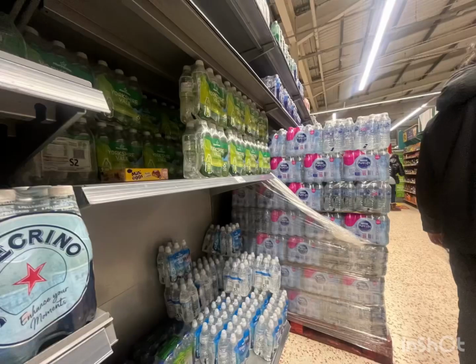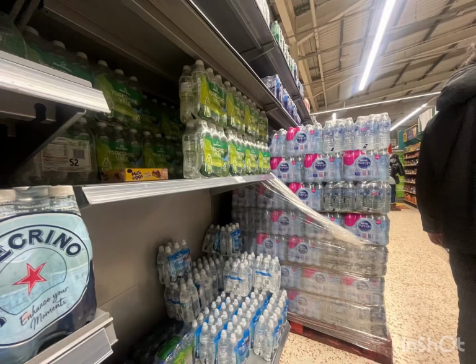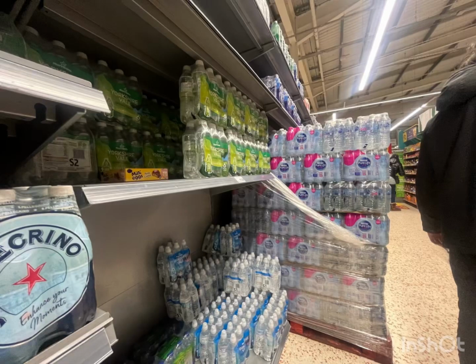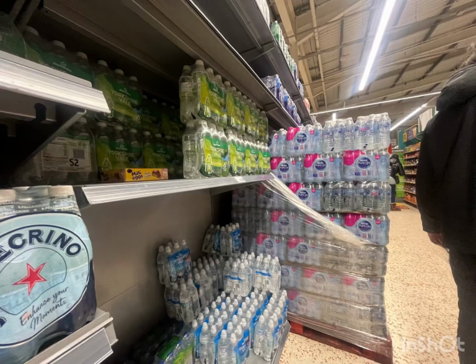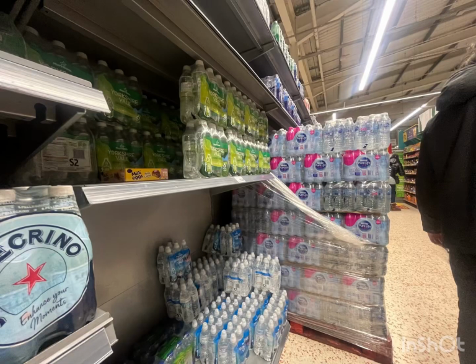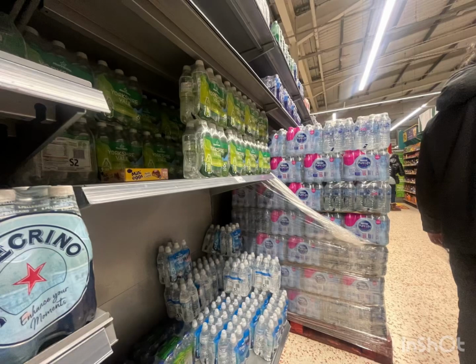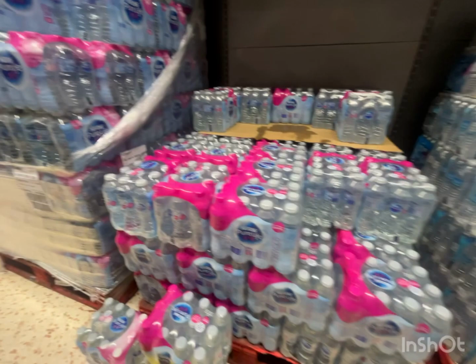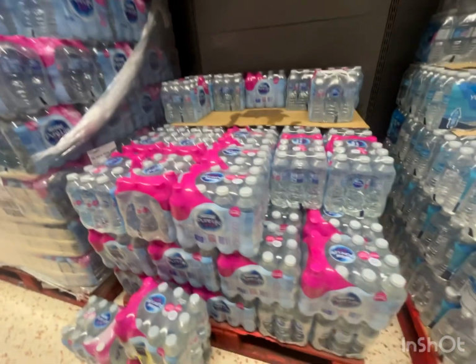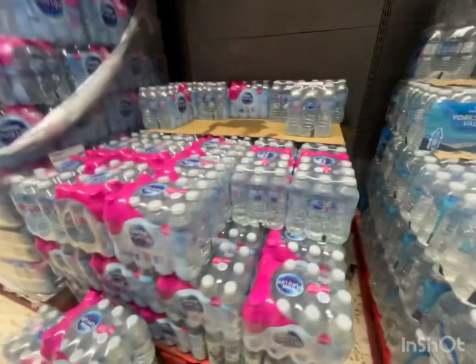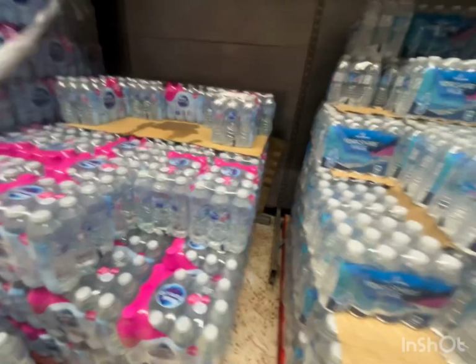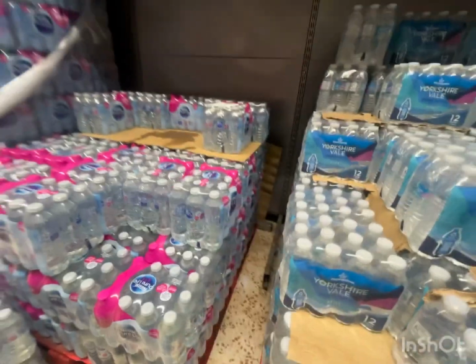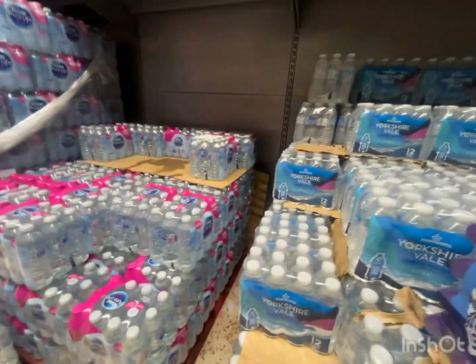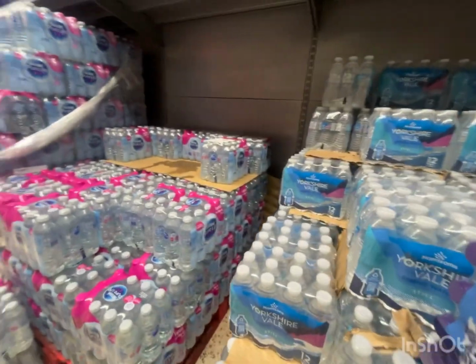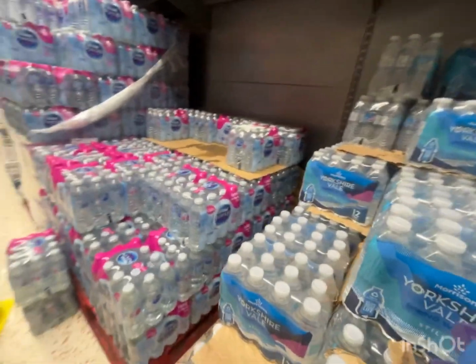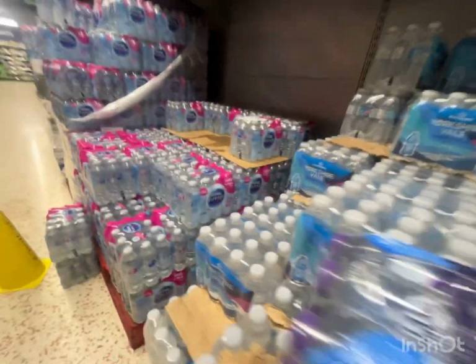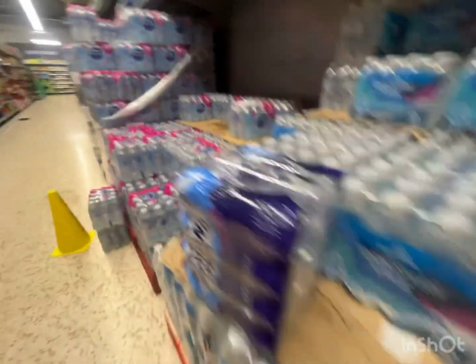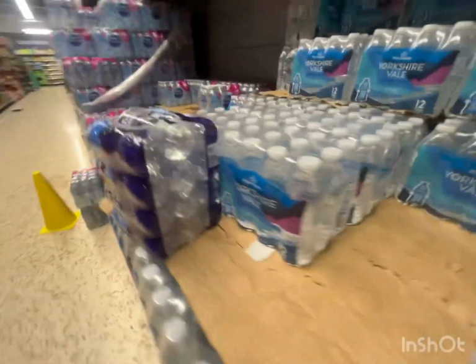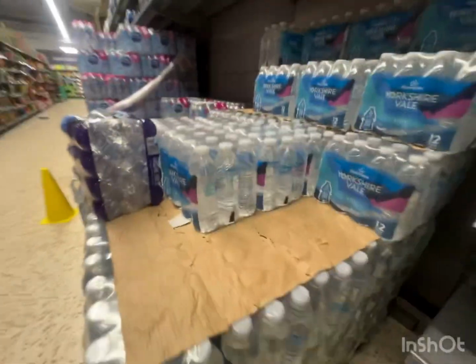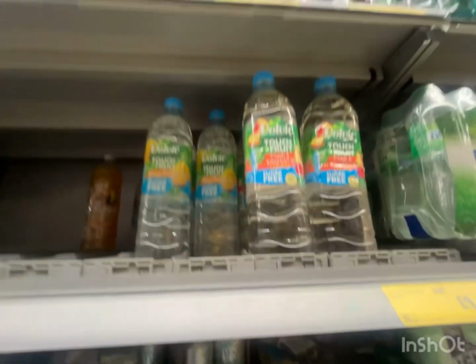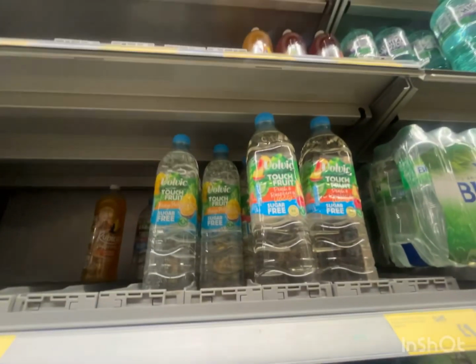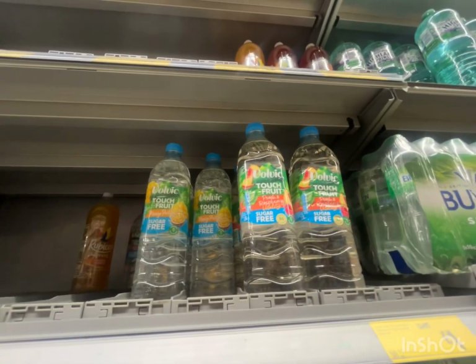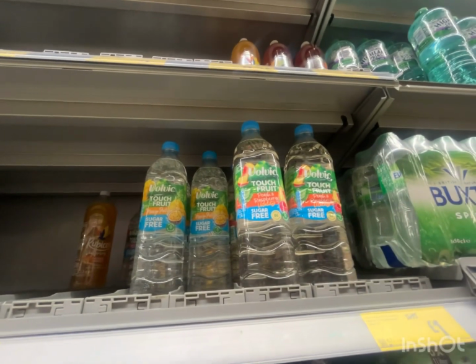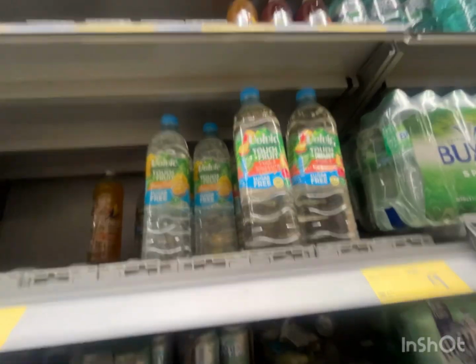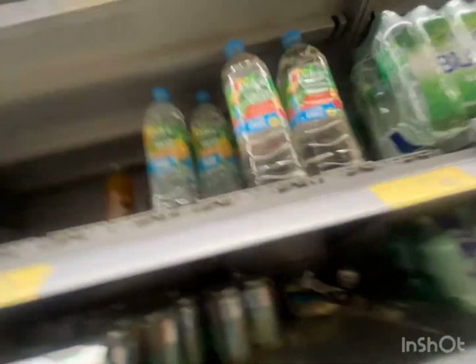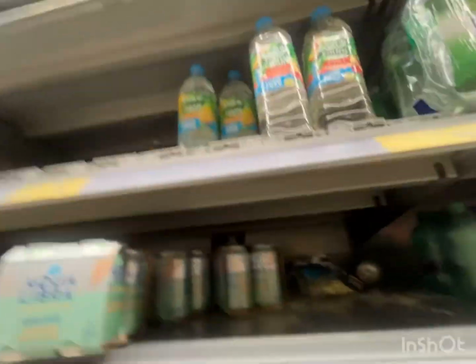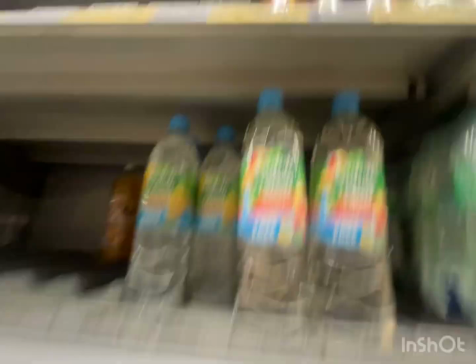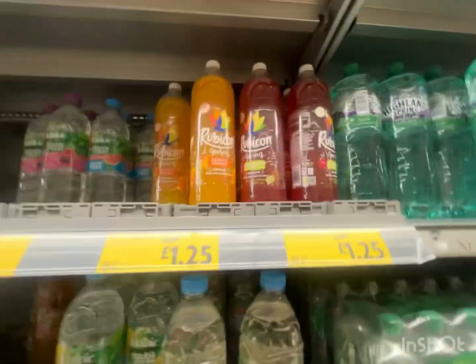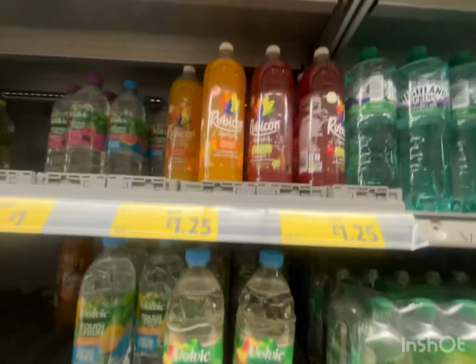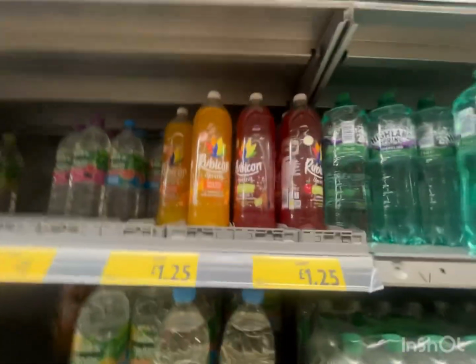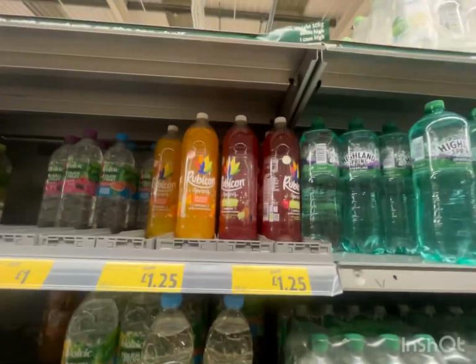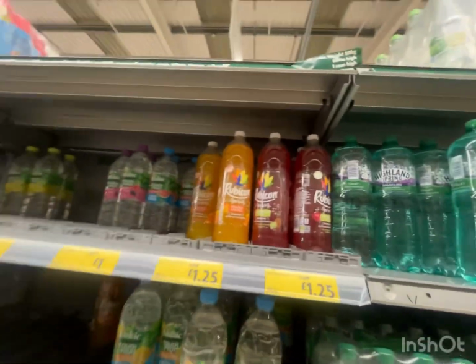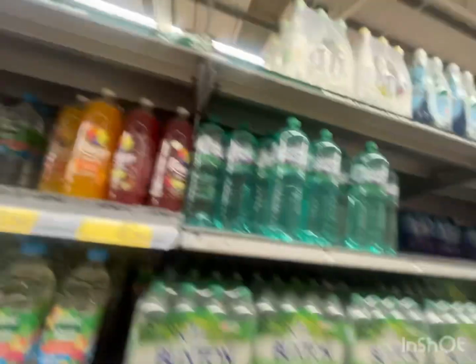Number 3: the water section. Water is healthy and can make your heart beat fast if you drink it, and it gives you energy. And there are some rare Rubicon drinks.